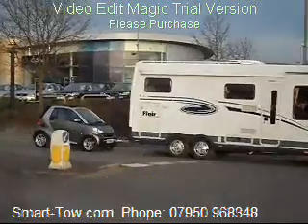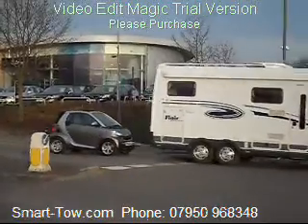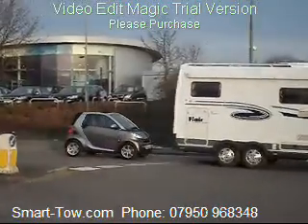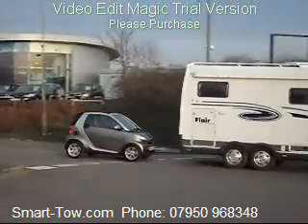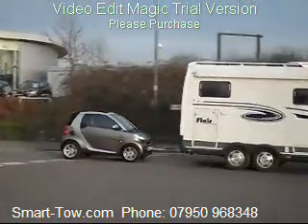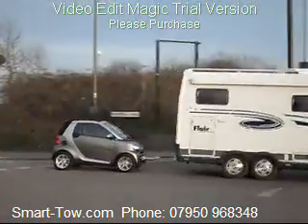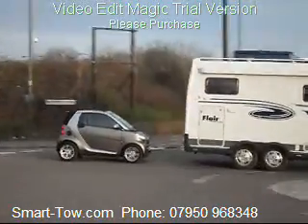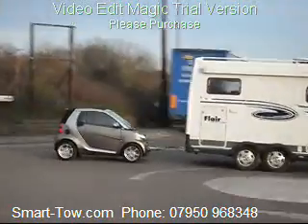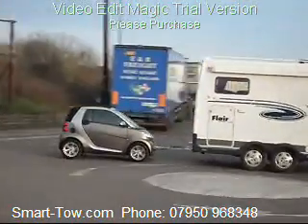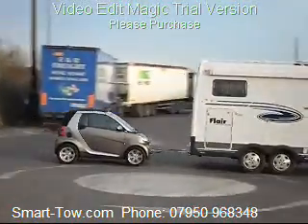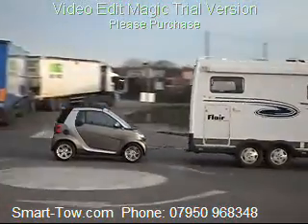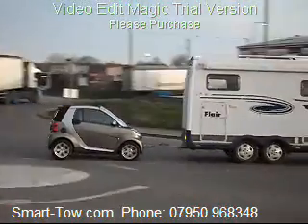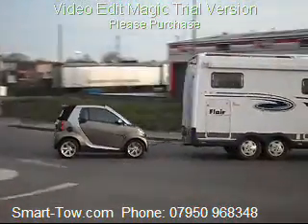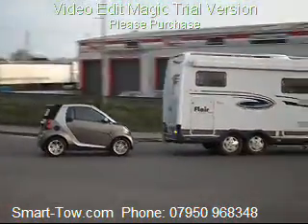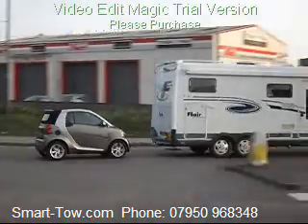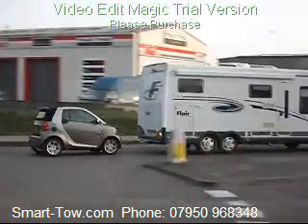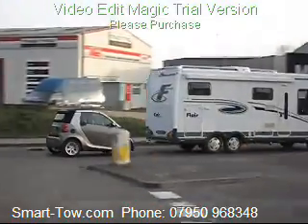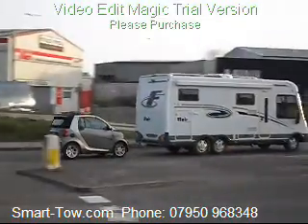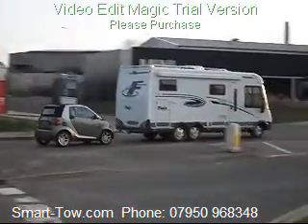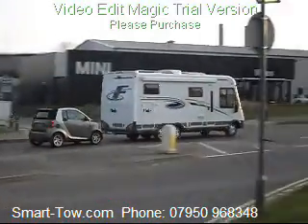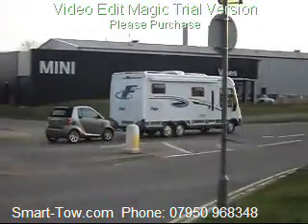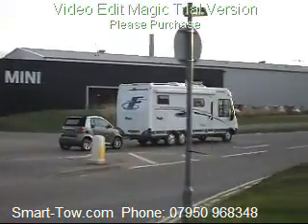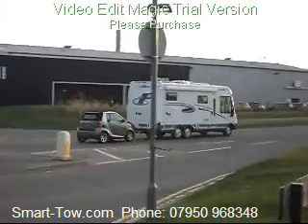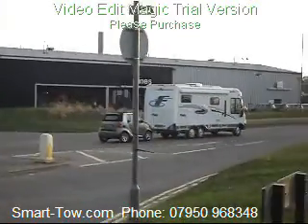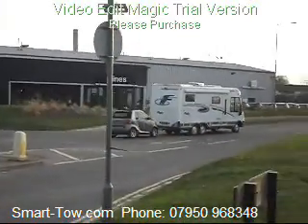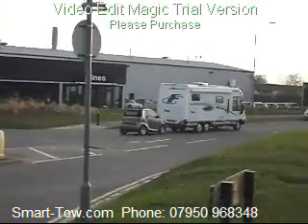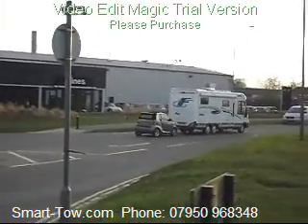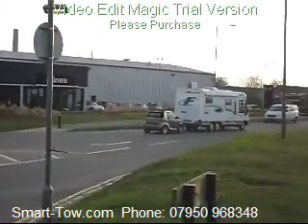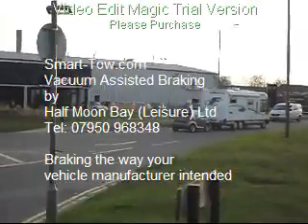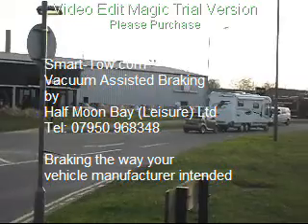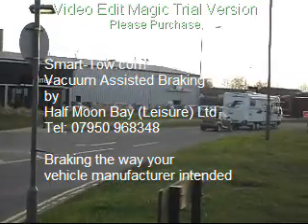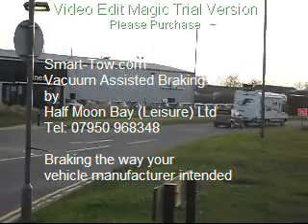It's intelligent braking and we are number one for a reason. Contact SmartToe.com on 07950 968 348.